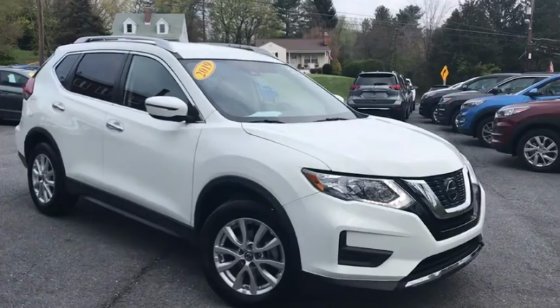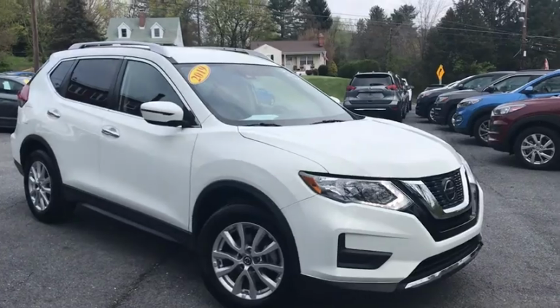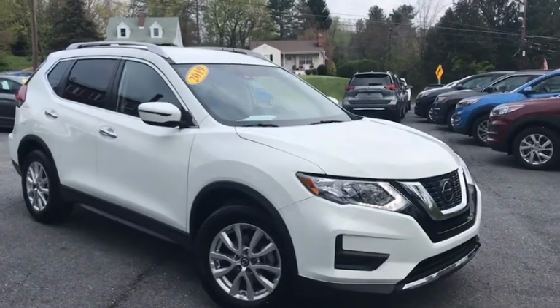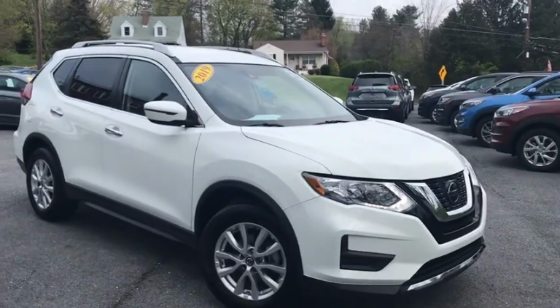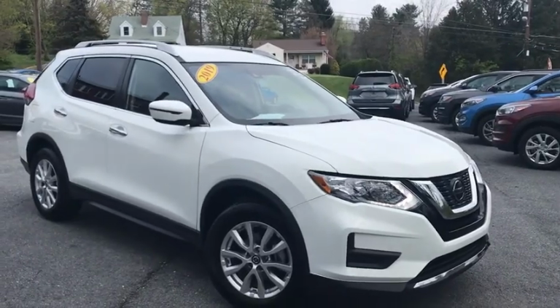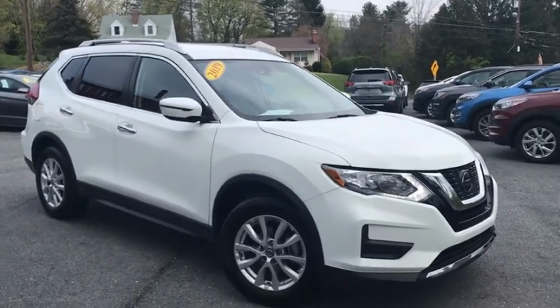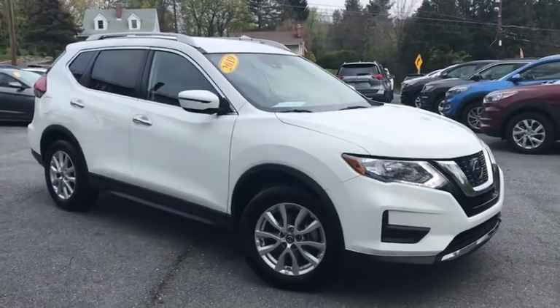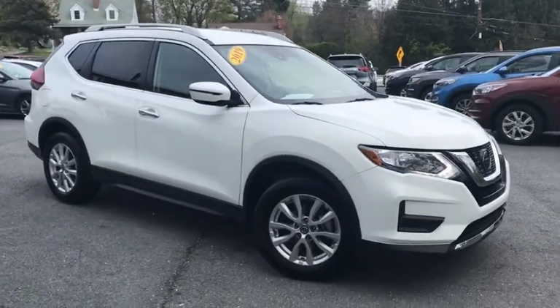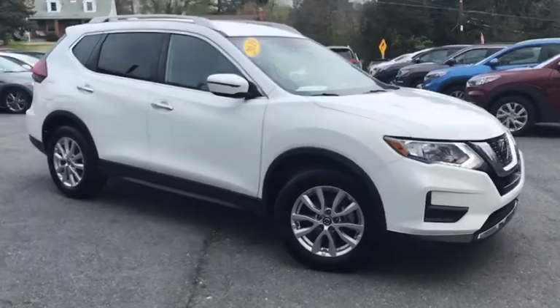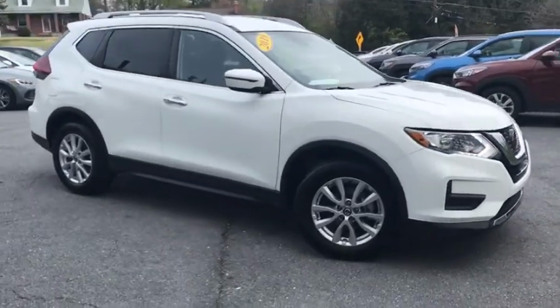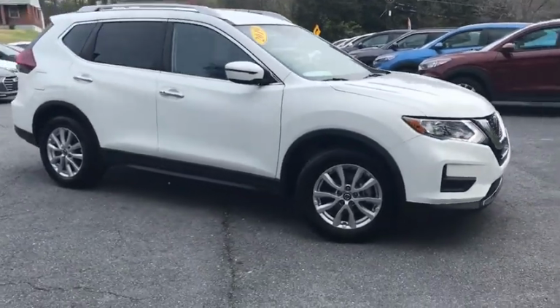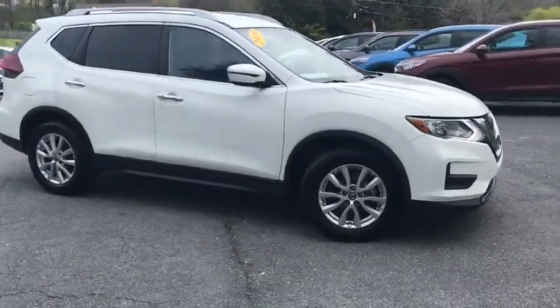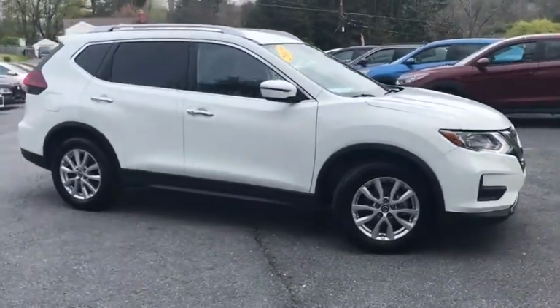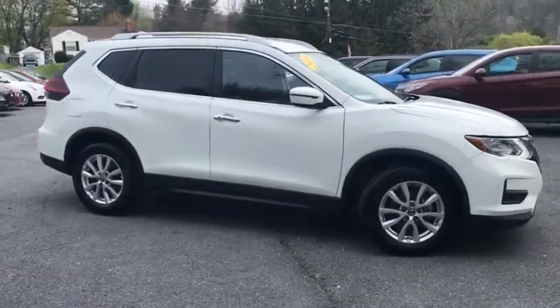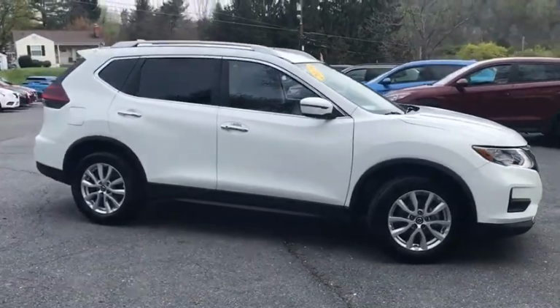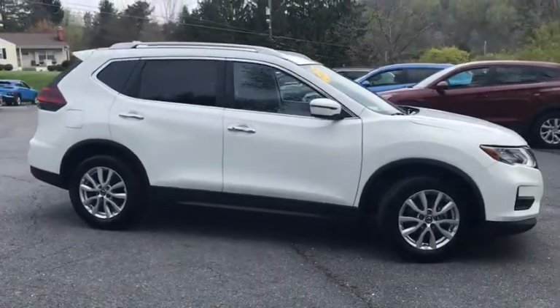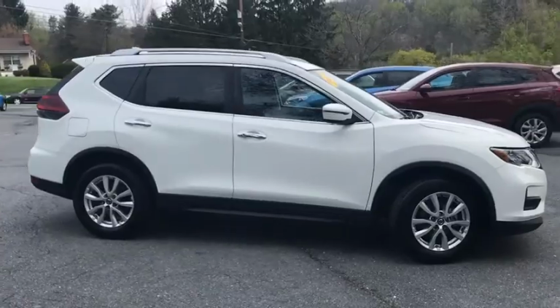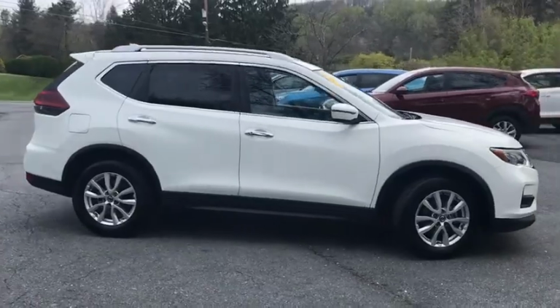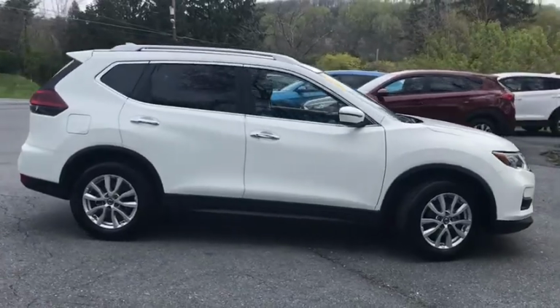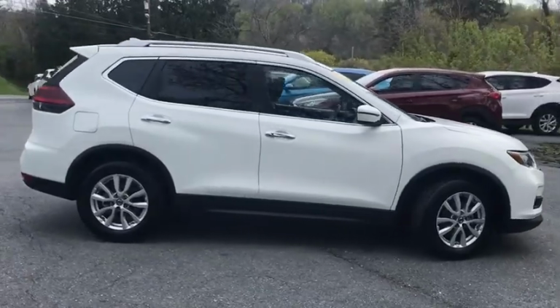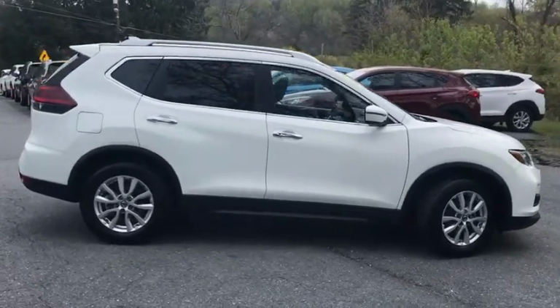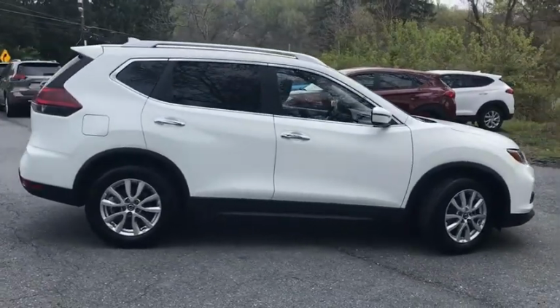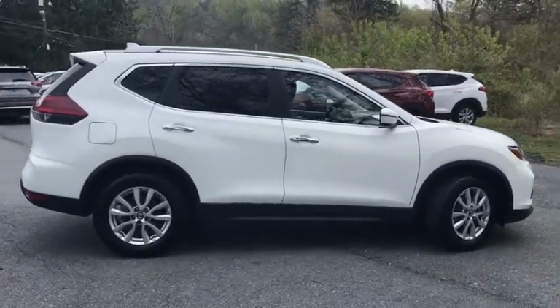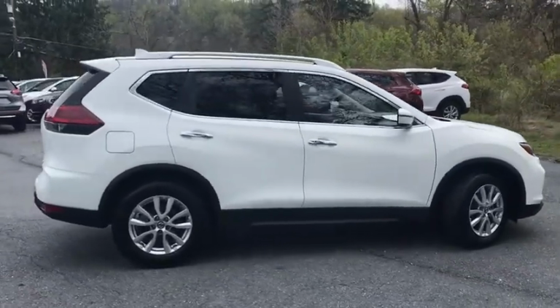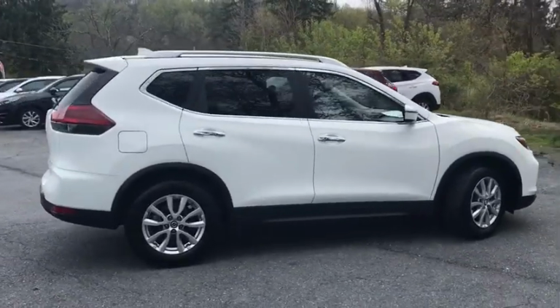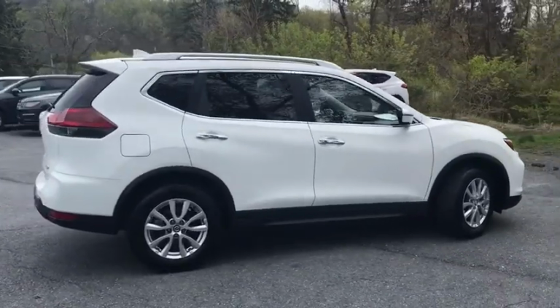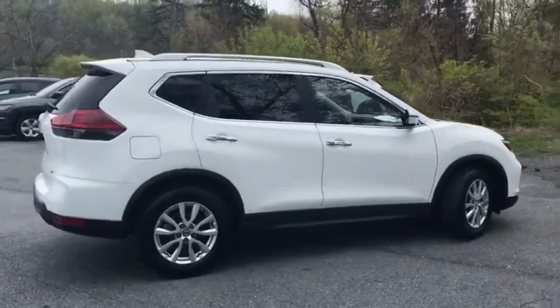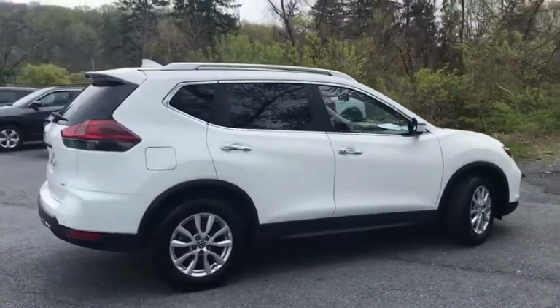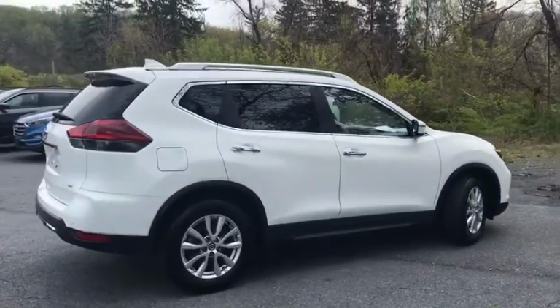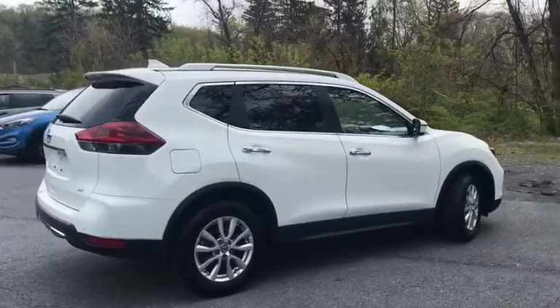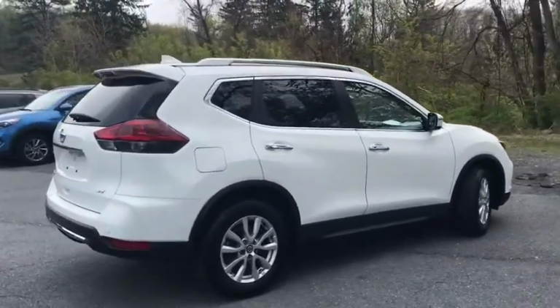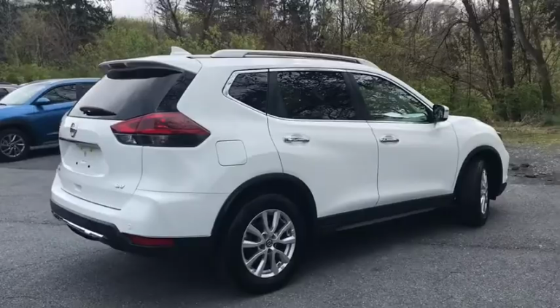Looking for the right vehicle? Check out the 2019 Nissan Rogue. The stylish Rogue gets 27 mpg and still boasts nearly 58 cubic feet of cargo space.